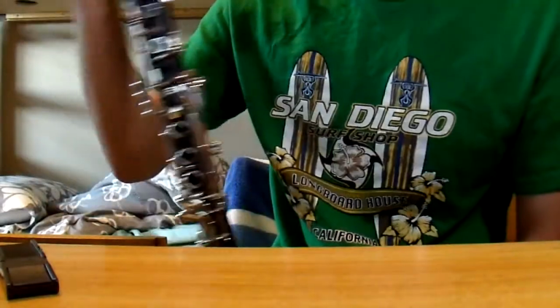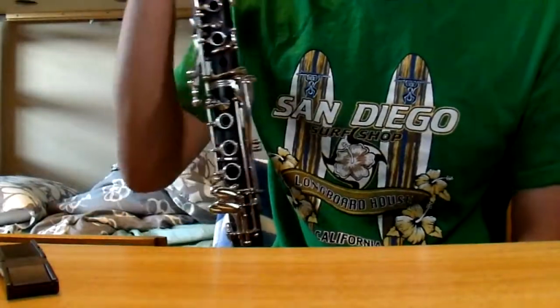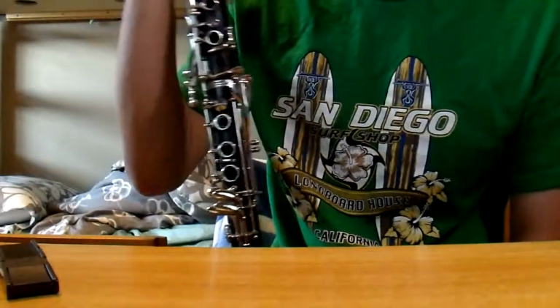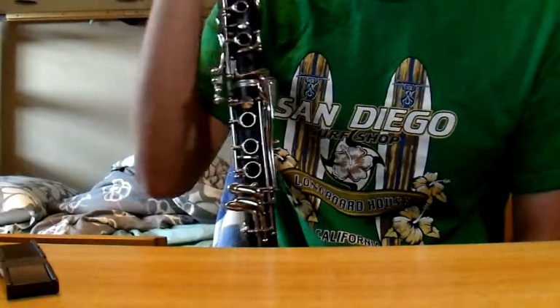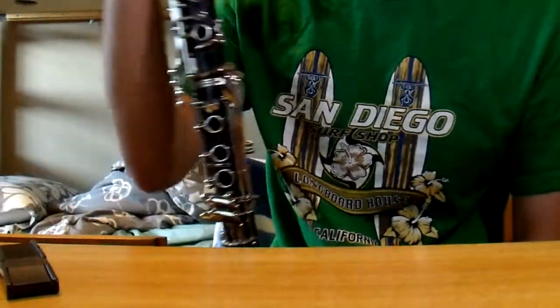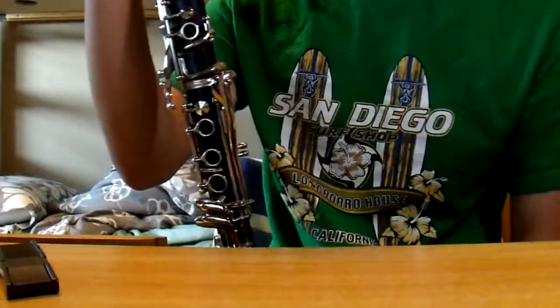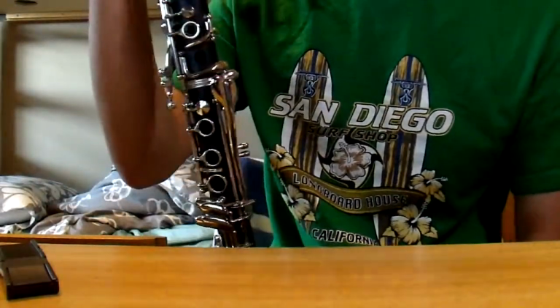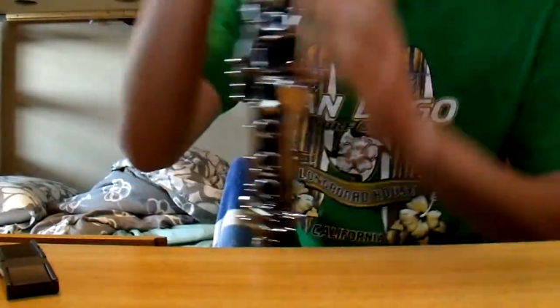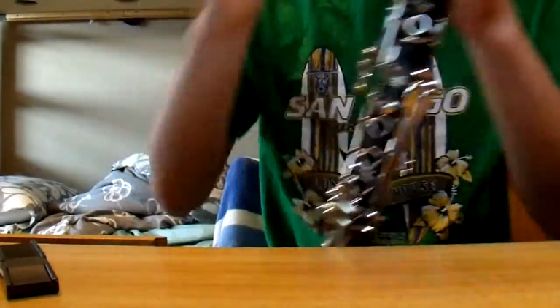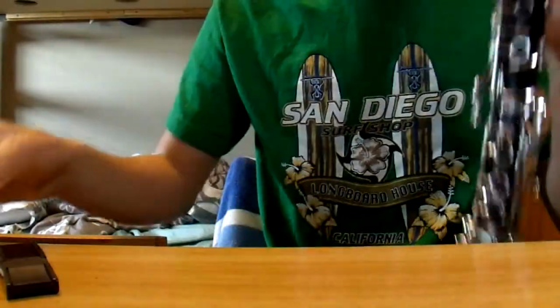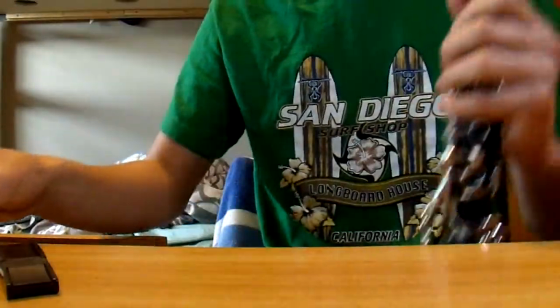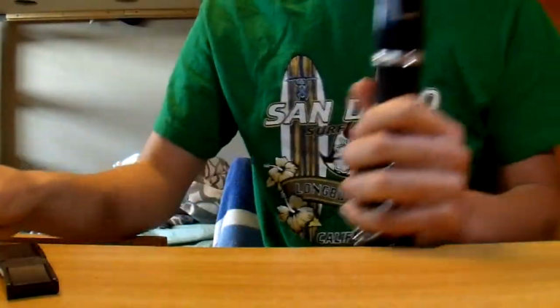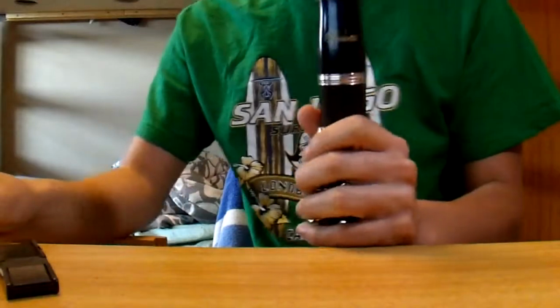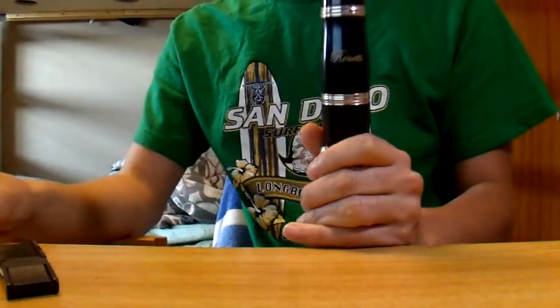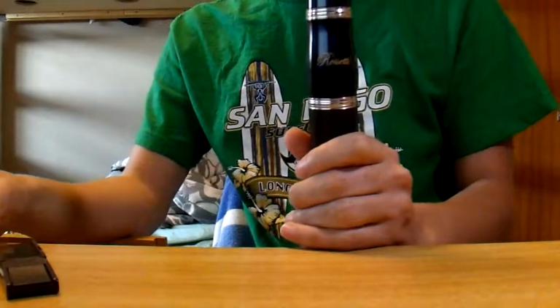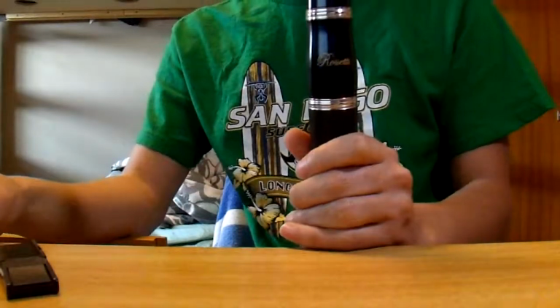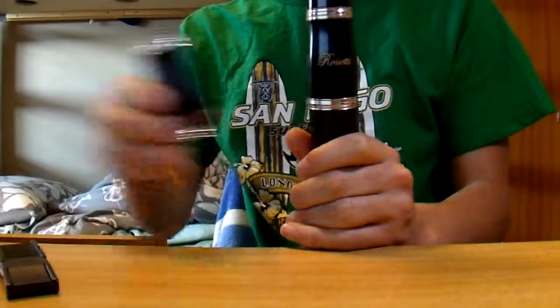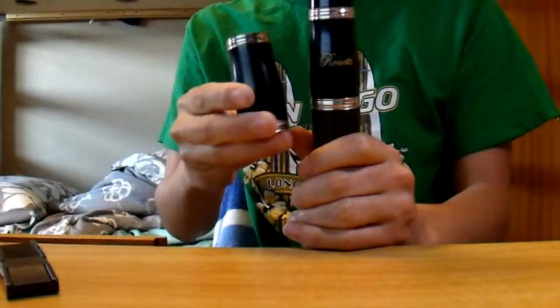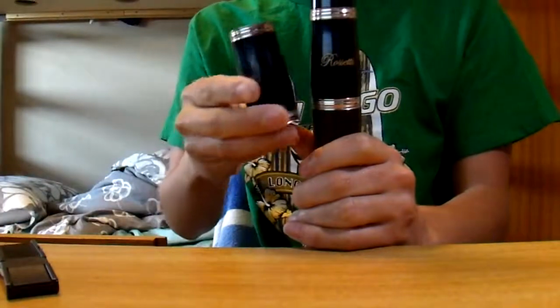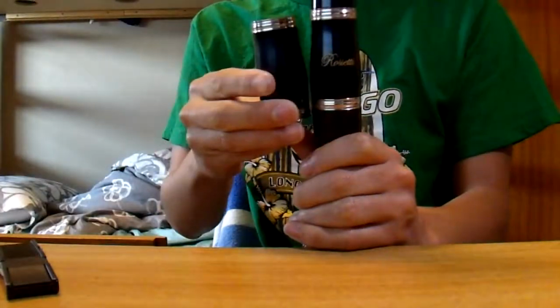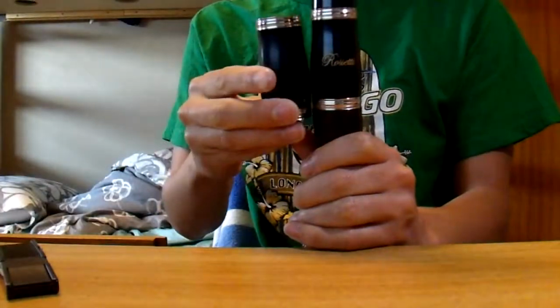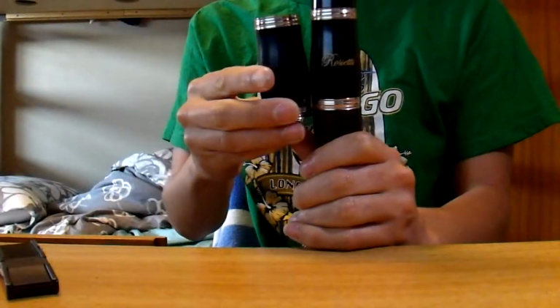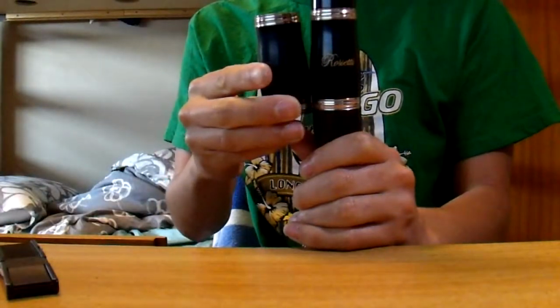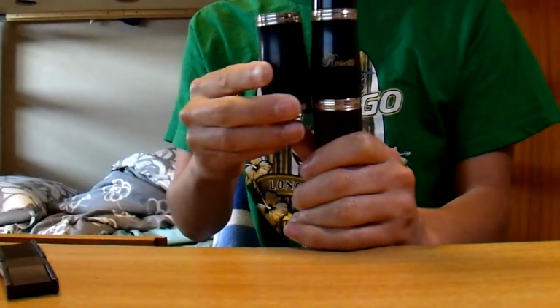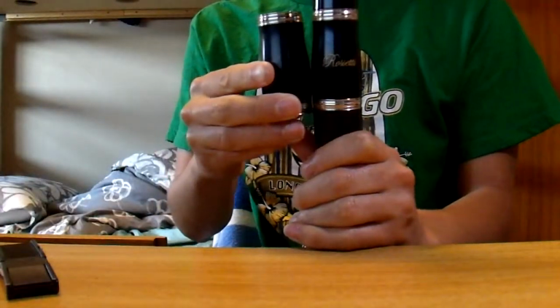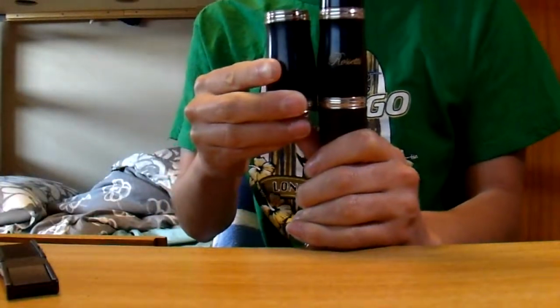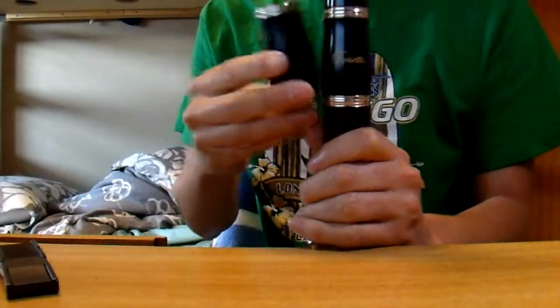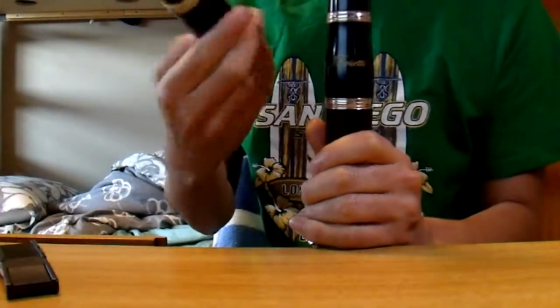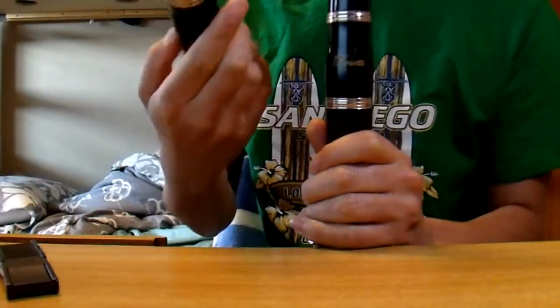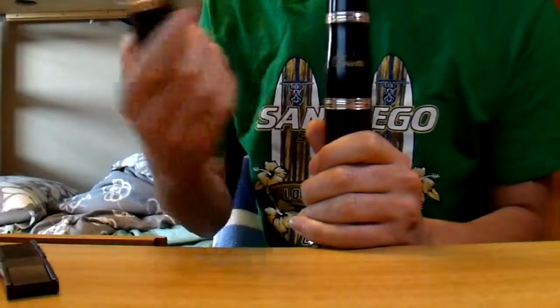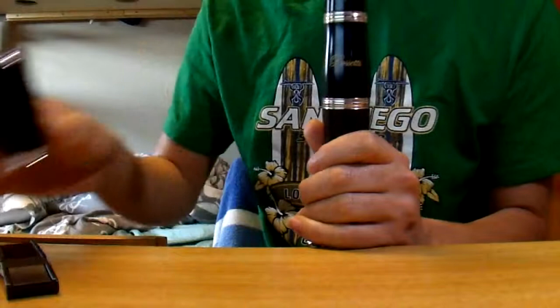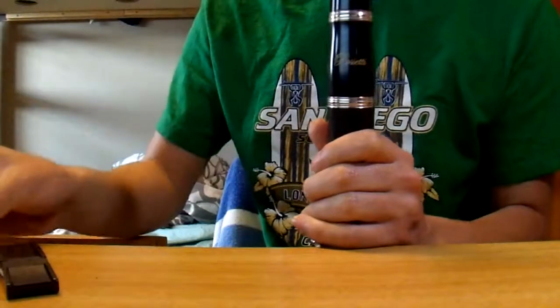This clarinet comes with two barrels — a short one as you see here, and a slightly longer one. So you can use whichever one you prefer.